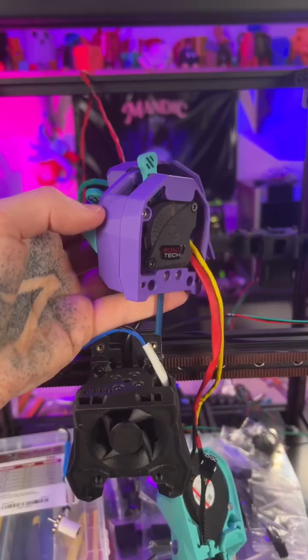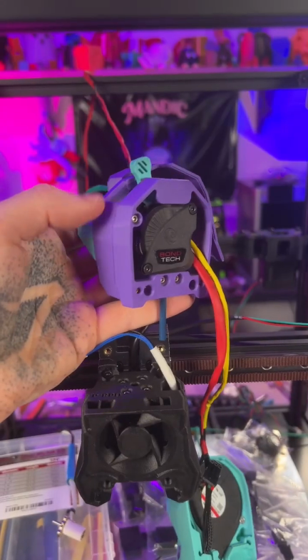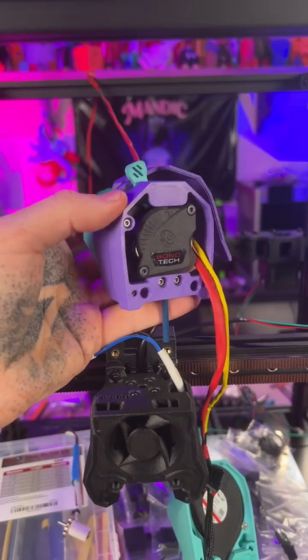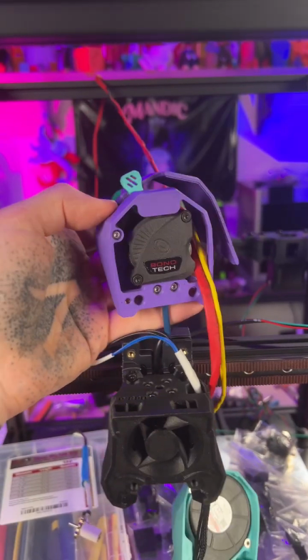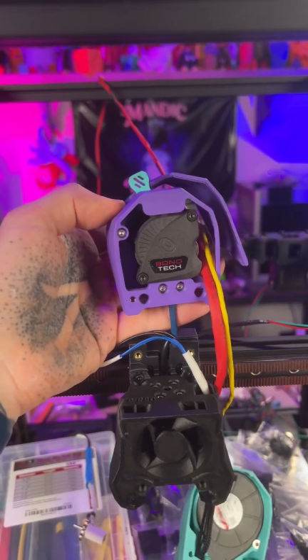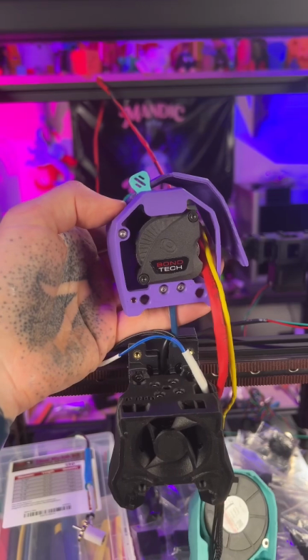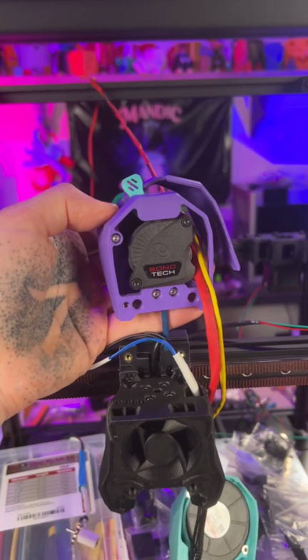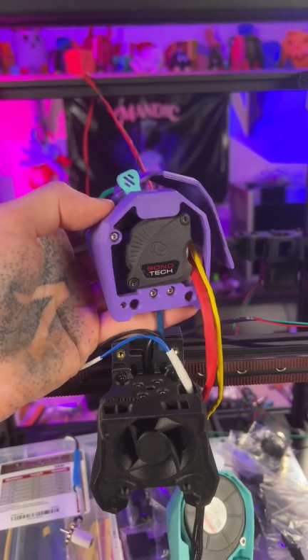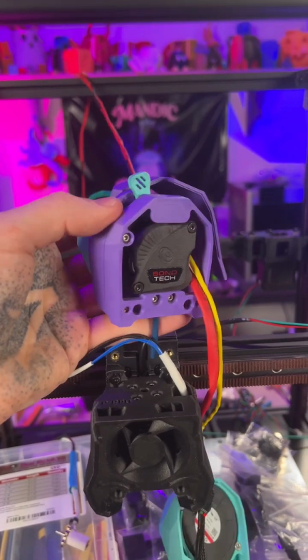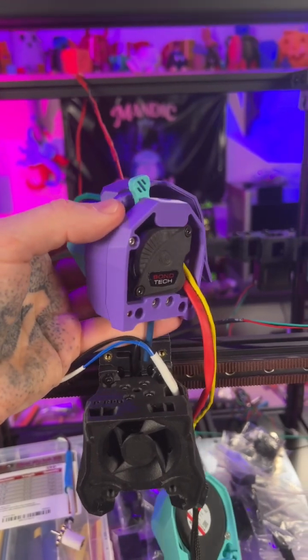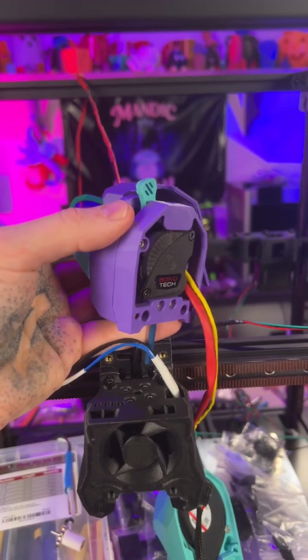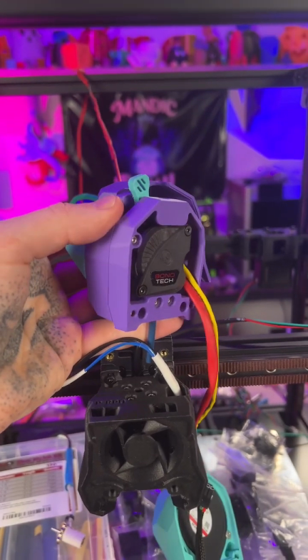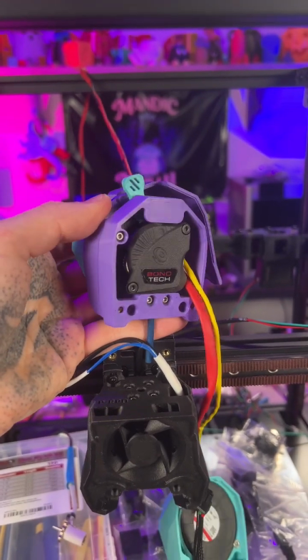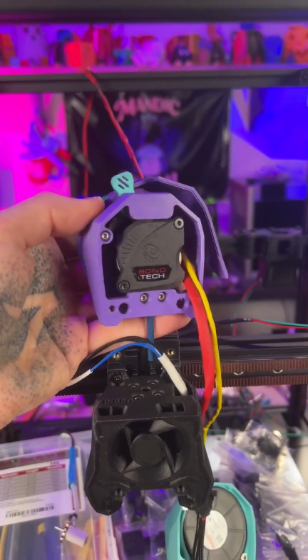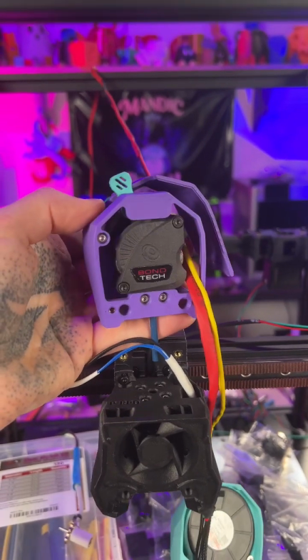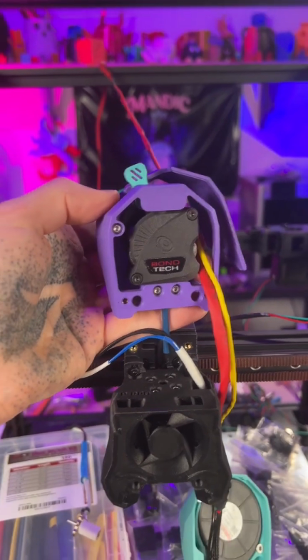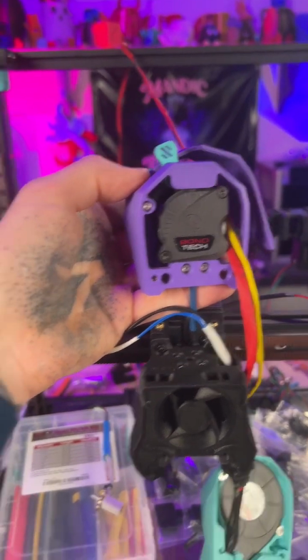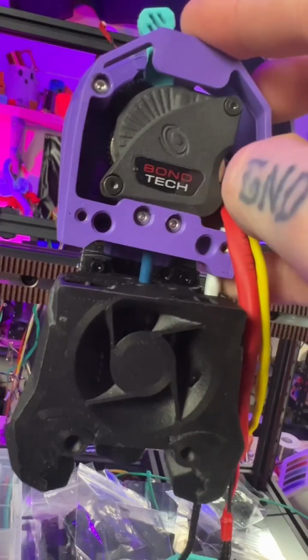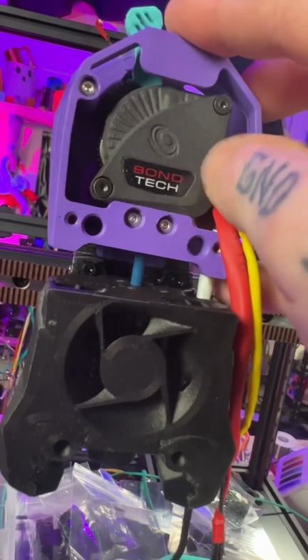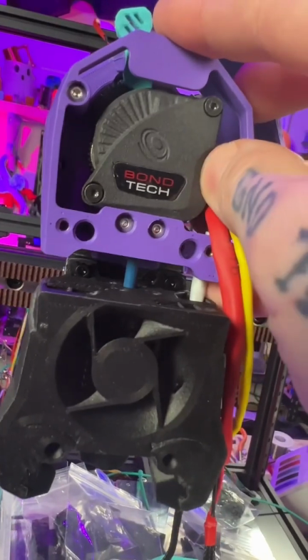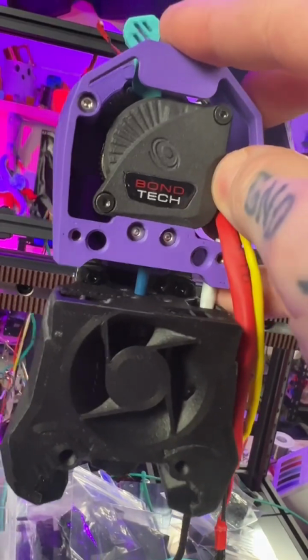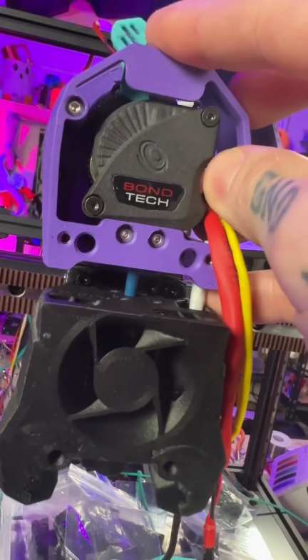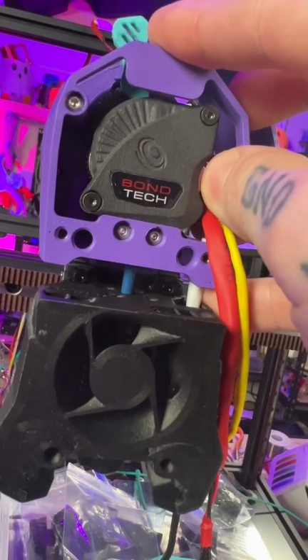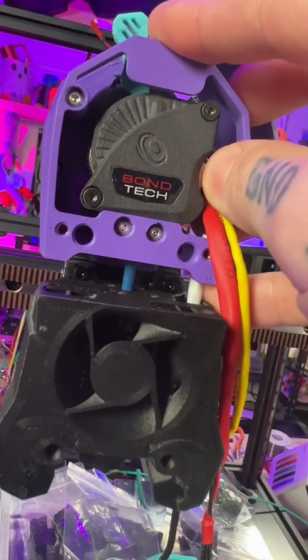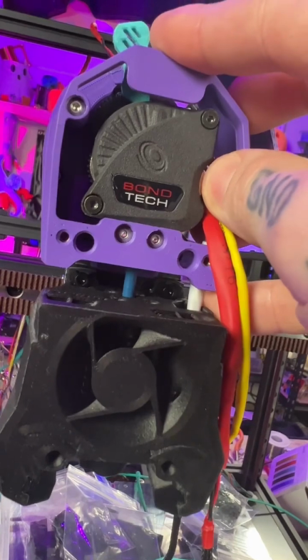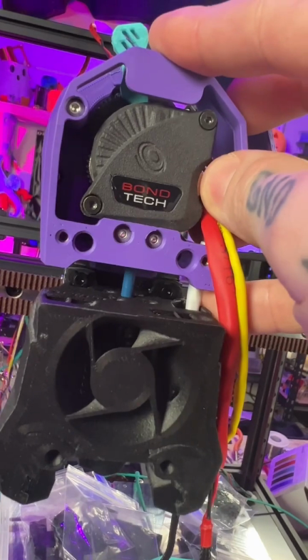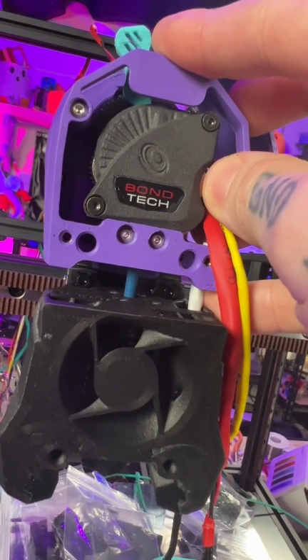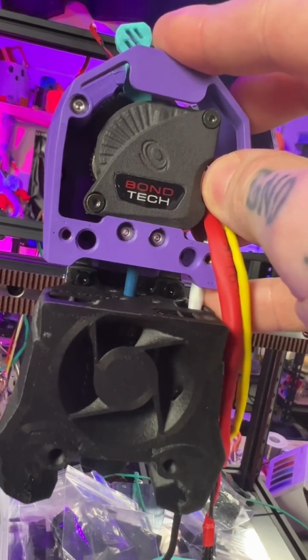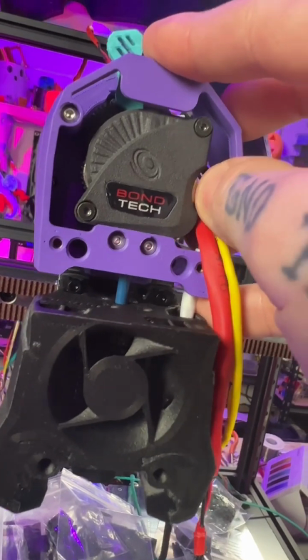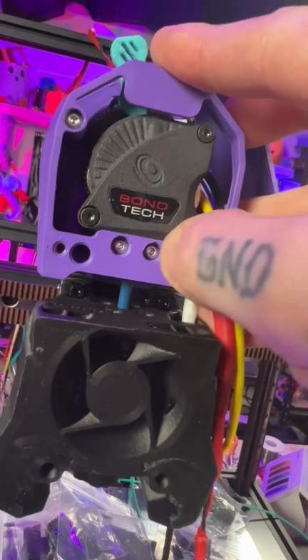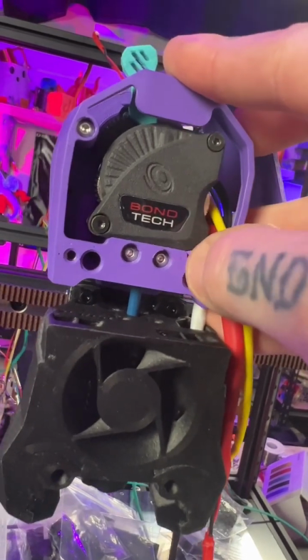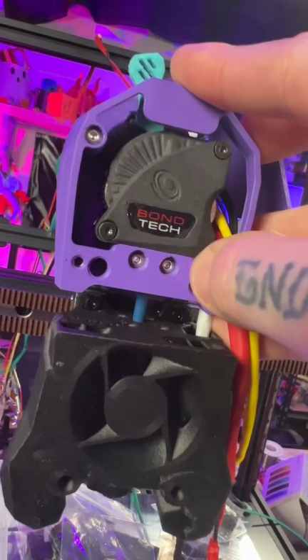Next up comes the extruder assembly. In my case, I'm using the Bontech LGX Lite mod. It's a little hard to see, but it actually kind of keys in back there before you have to screw it off.